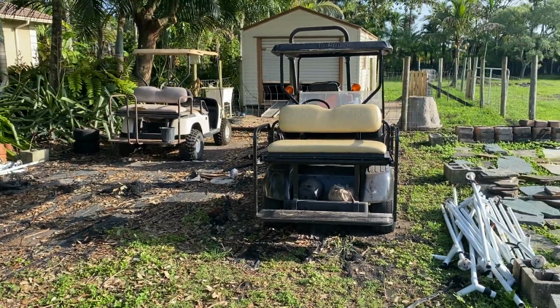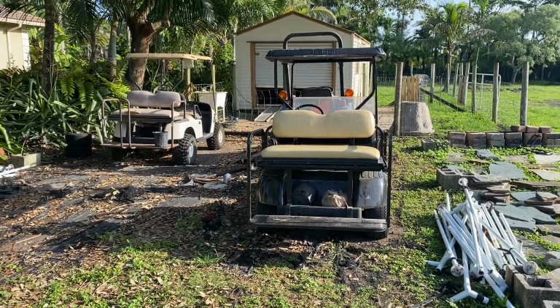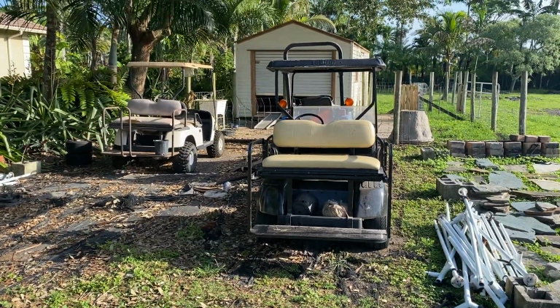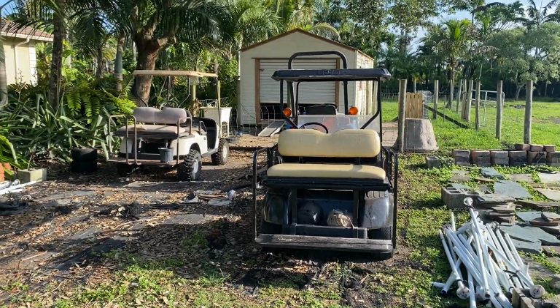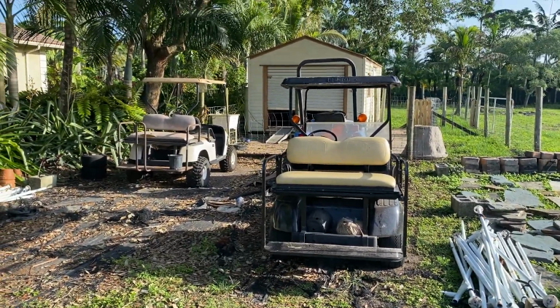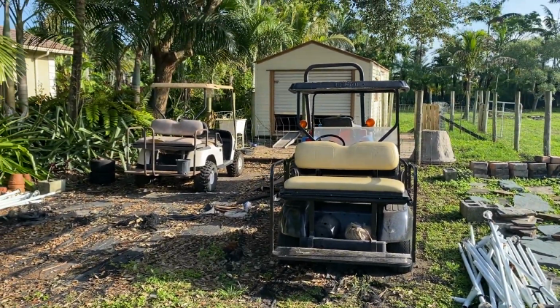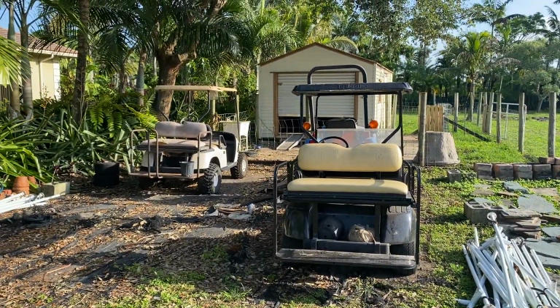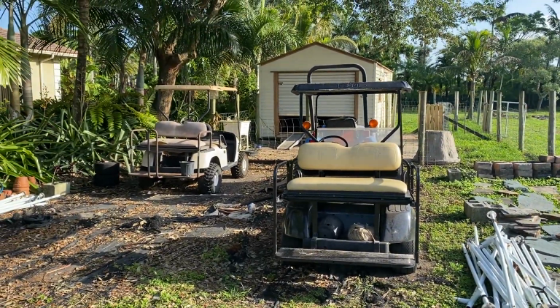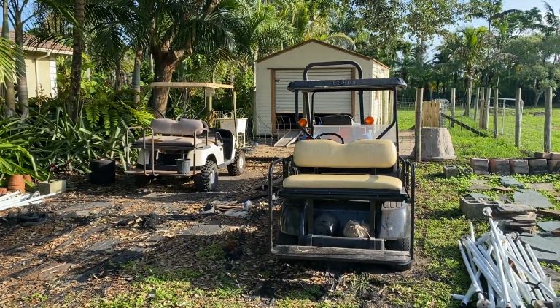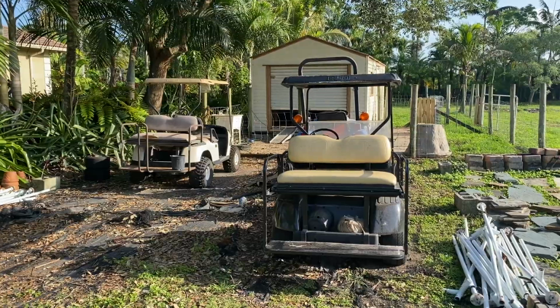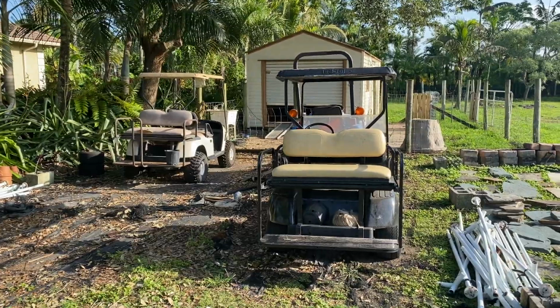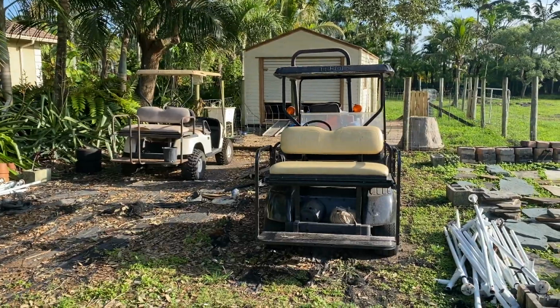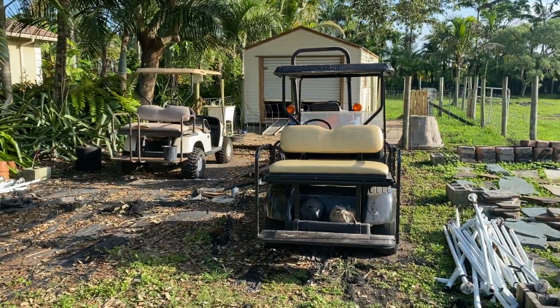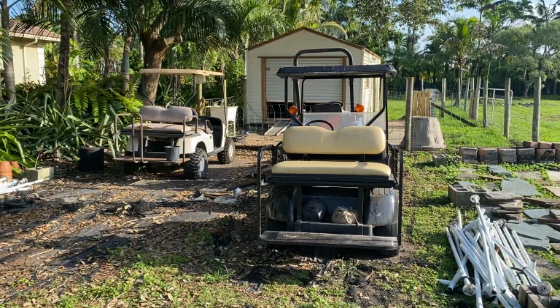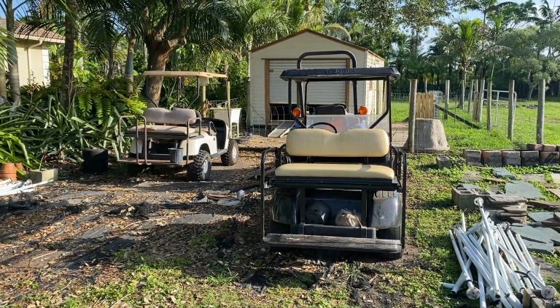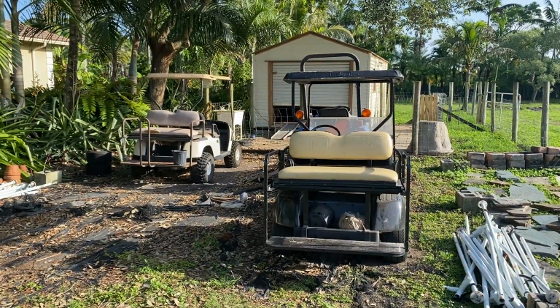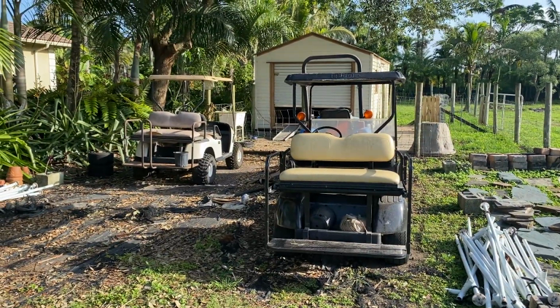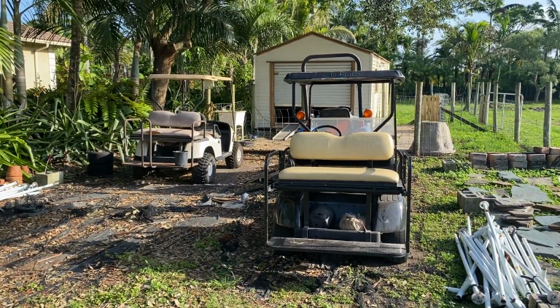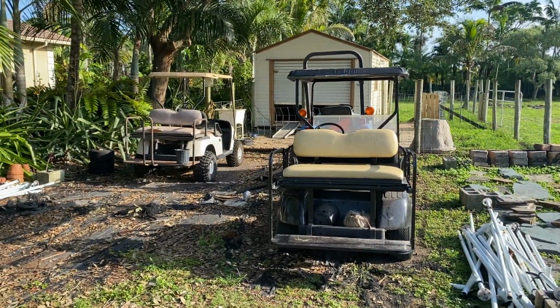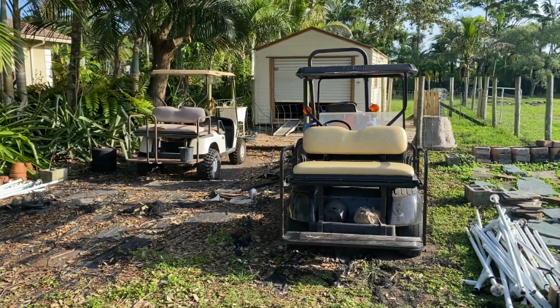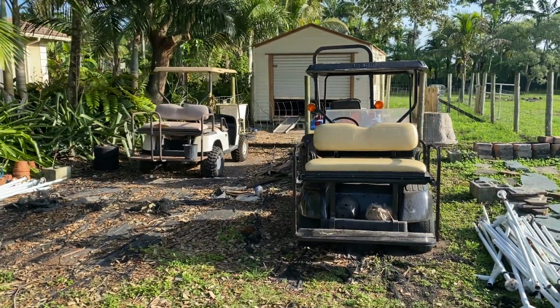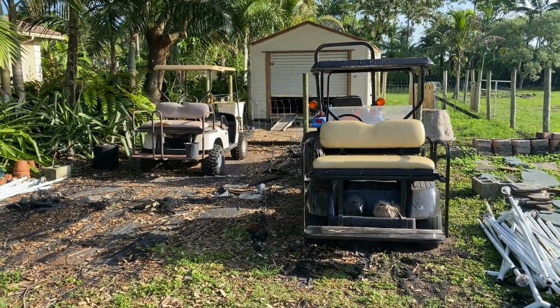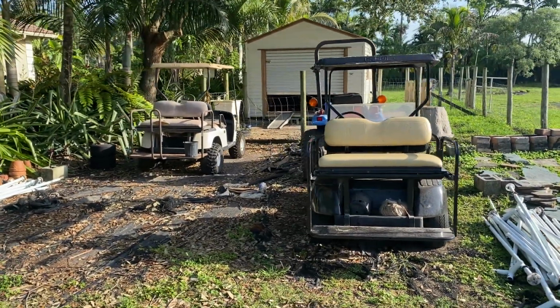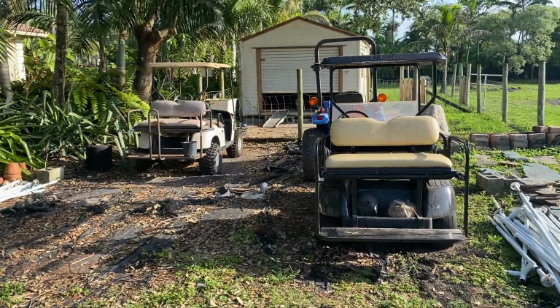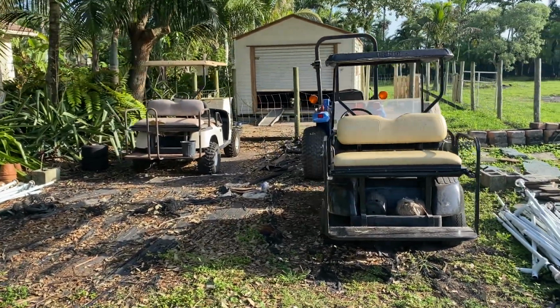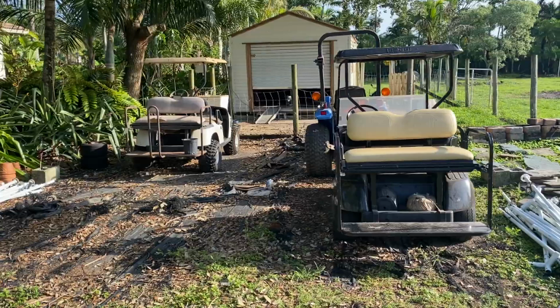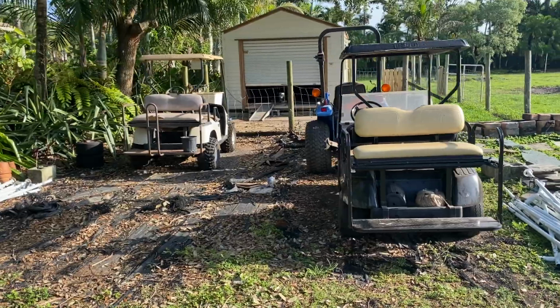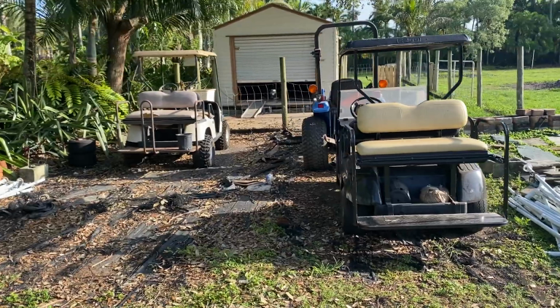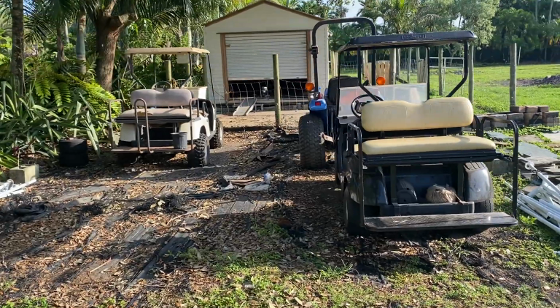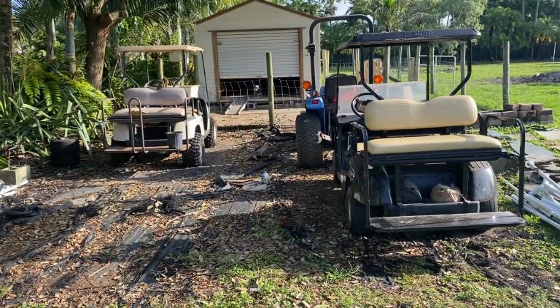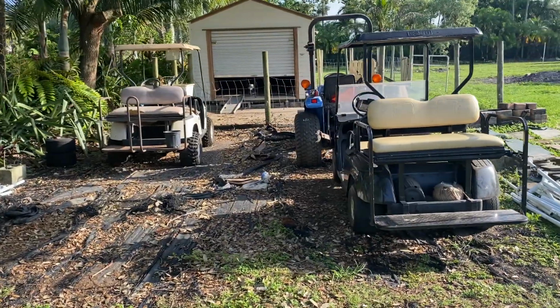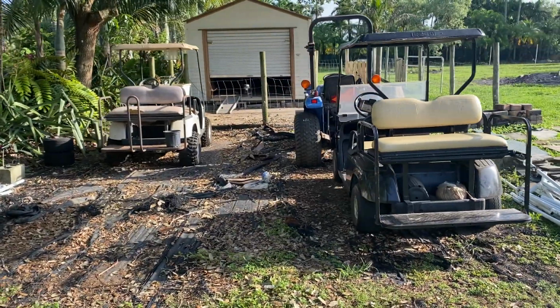So I'm also looking into putting up a carport here for housing the tractor and the golf carts.